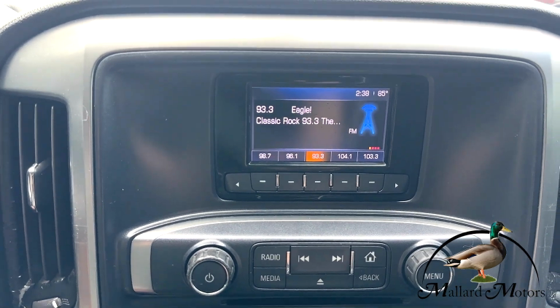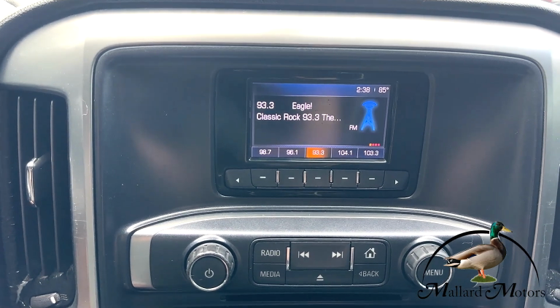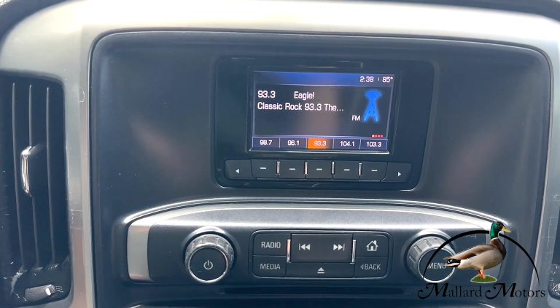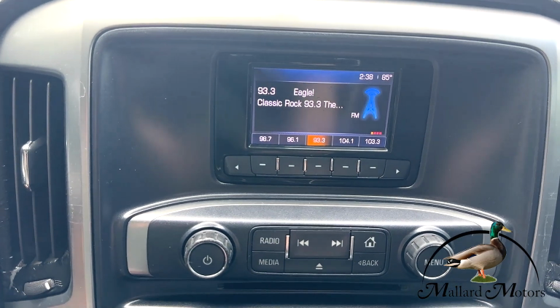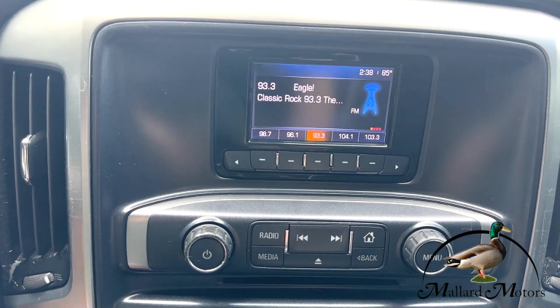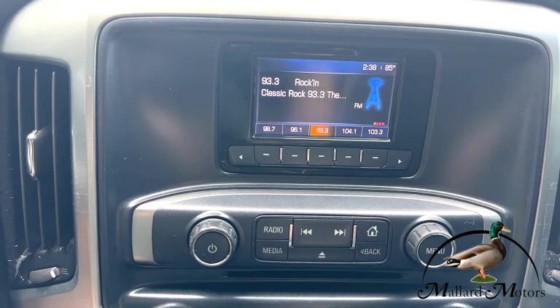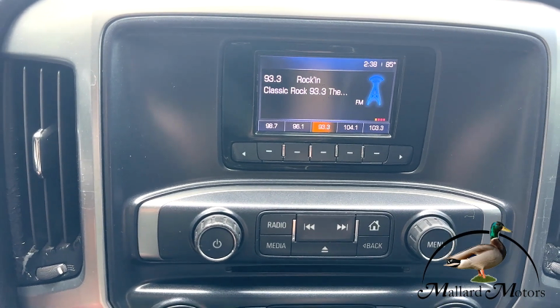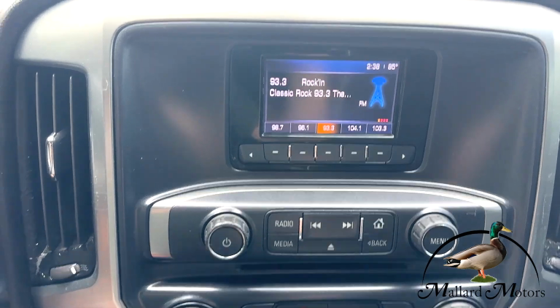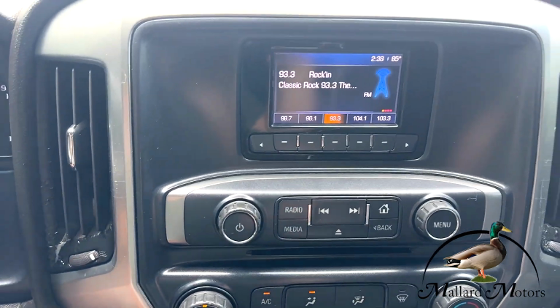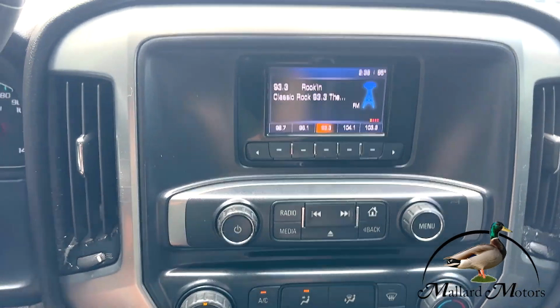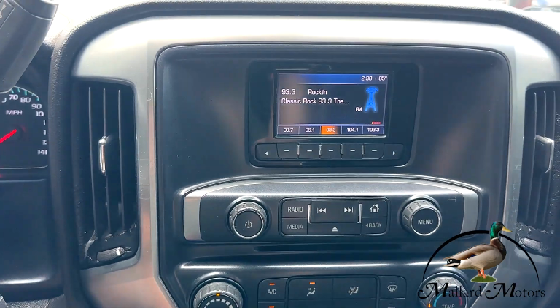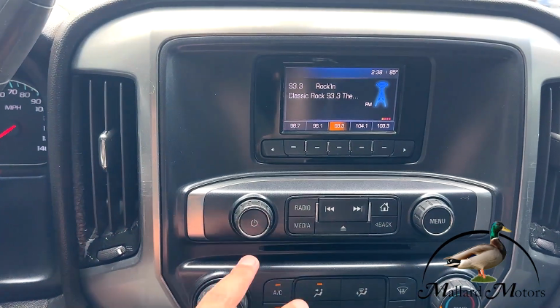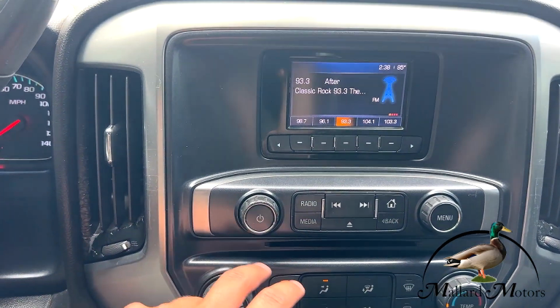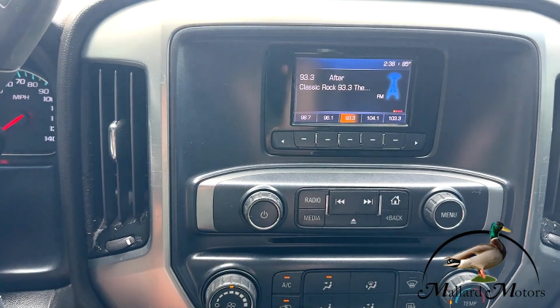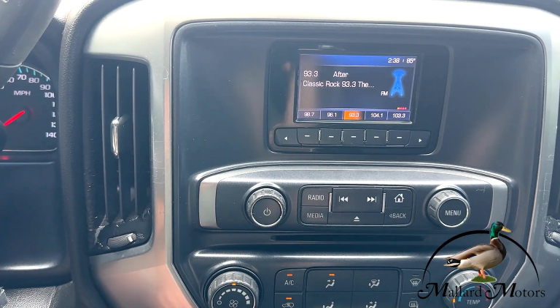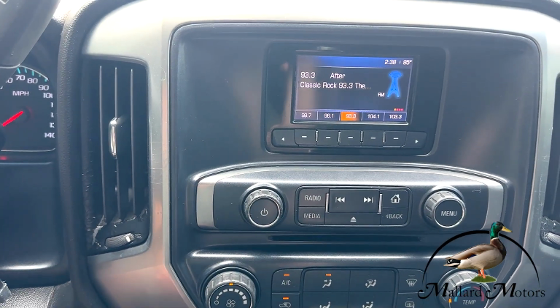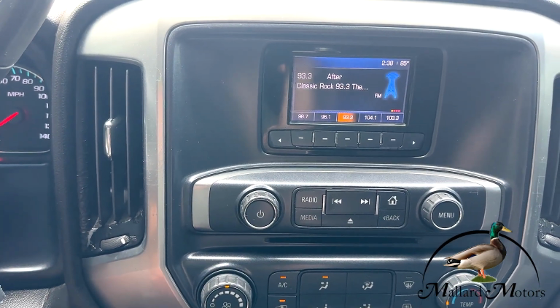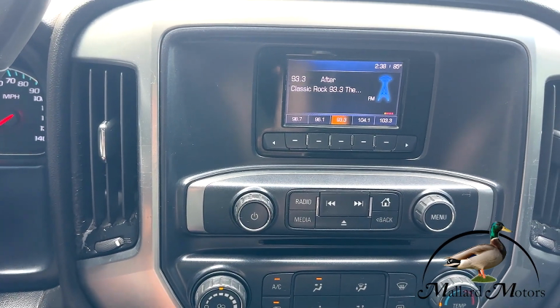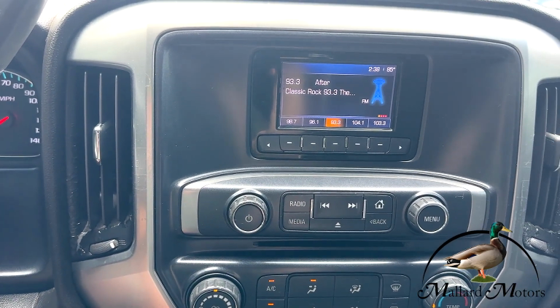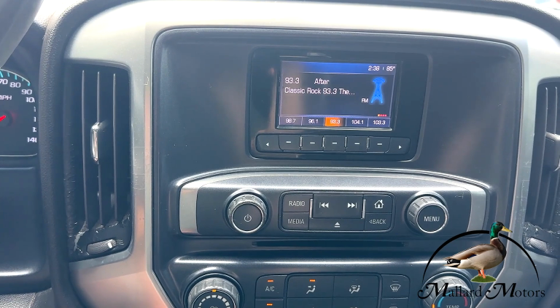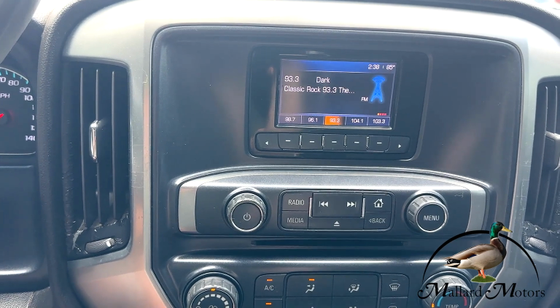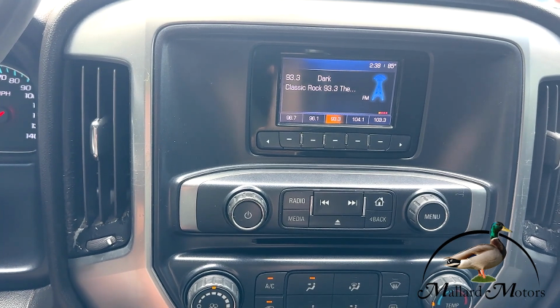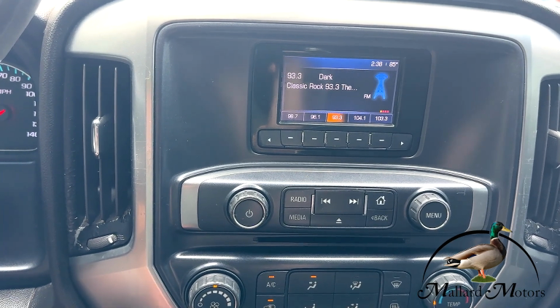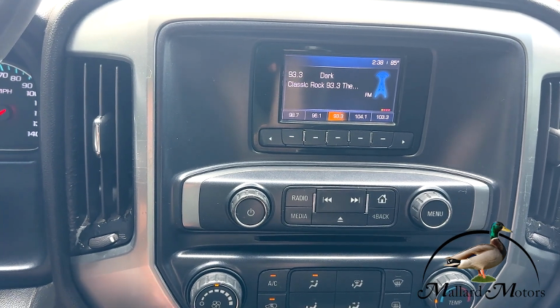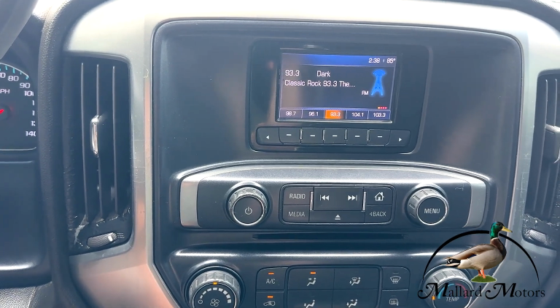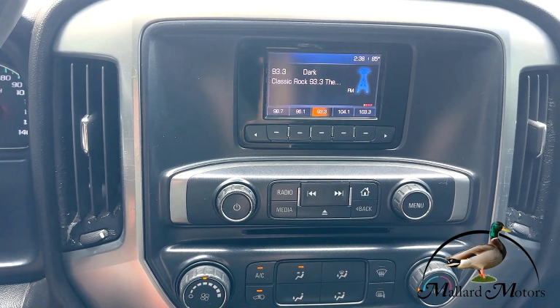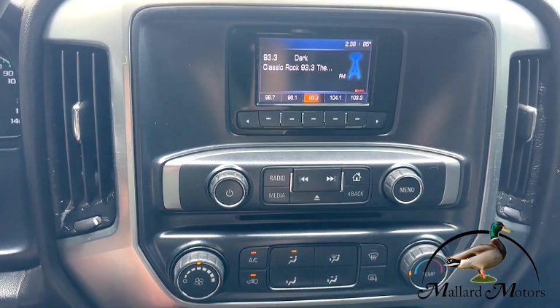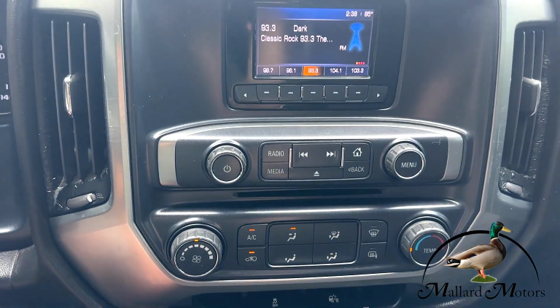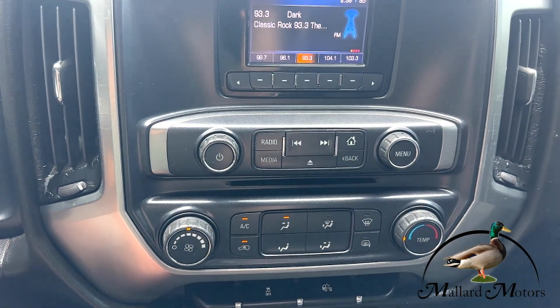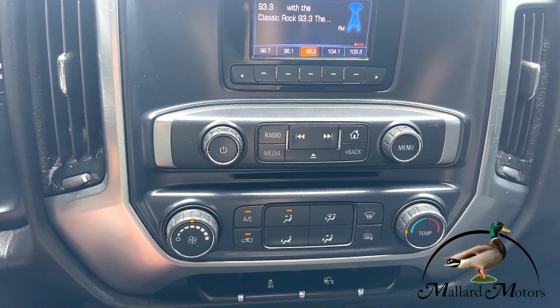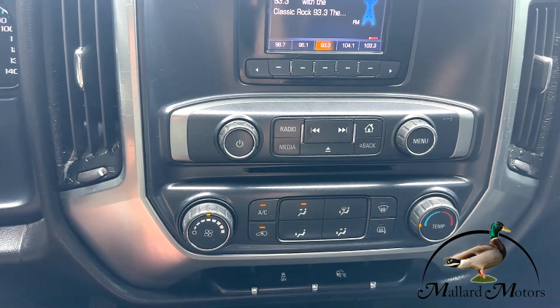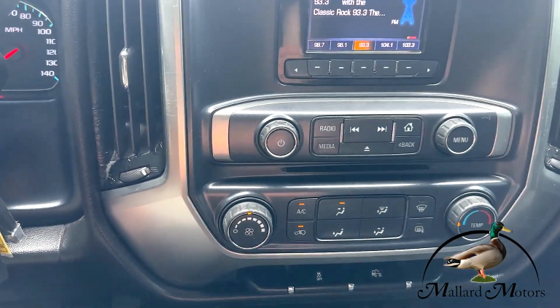There's a small color screen media center — not a touch screen — and as mentioned, no backup camera unfortunately. You do have a CD player, you can hook your phone up via Bluetooth for music or hands-free calling, and there's auxiliary input as well. You've got your climate control too.